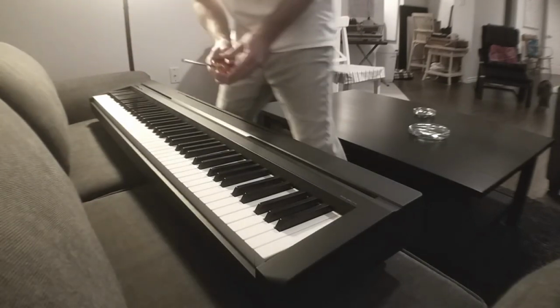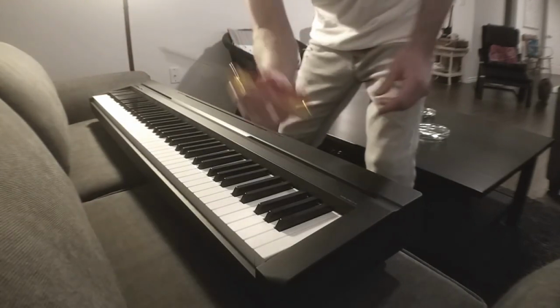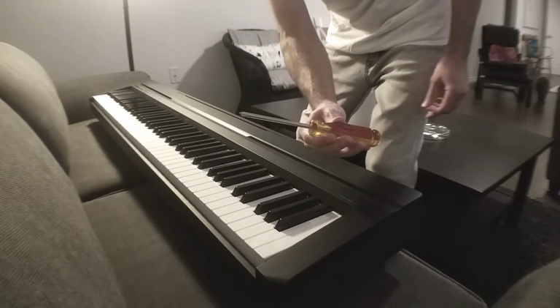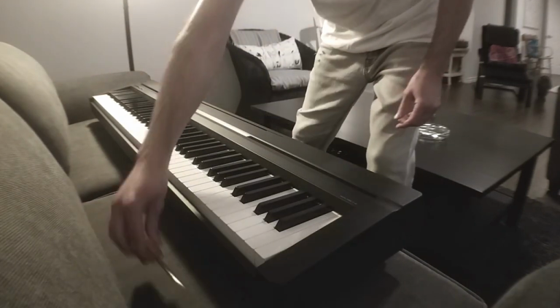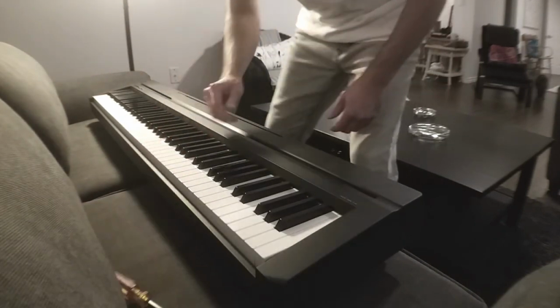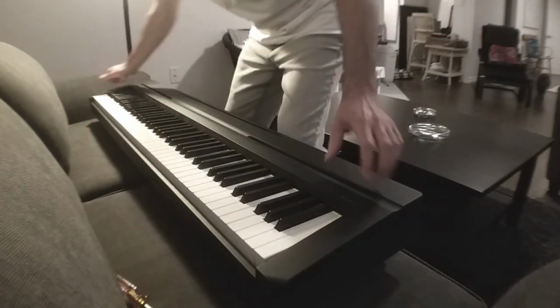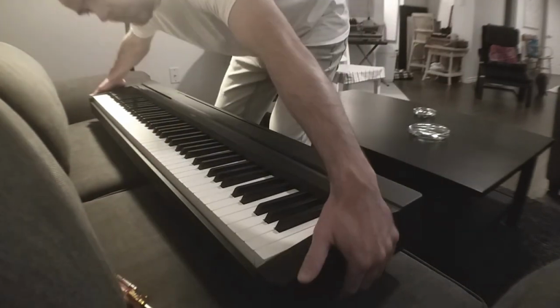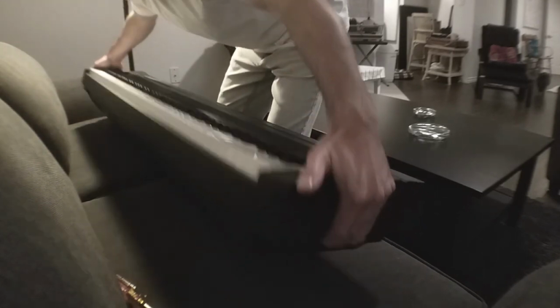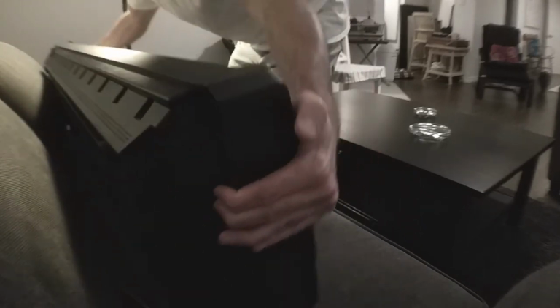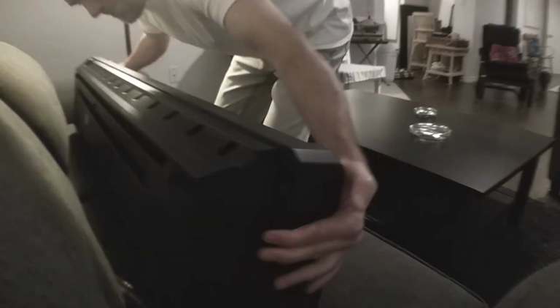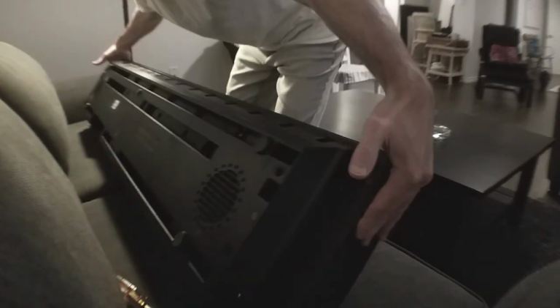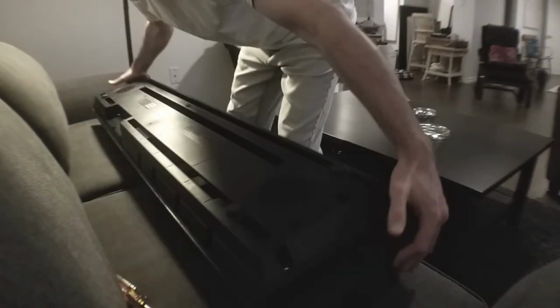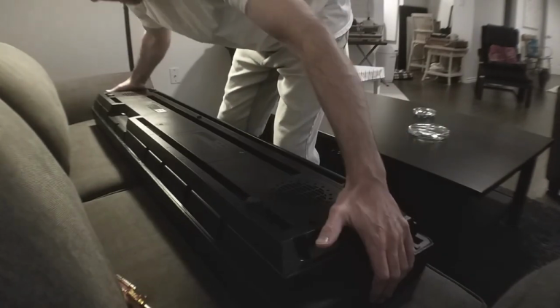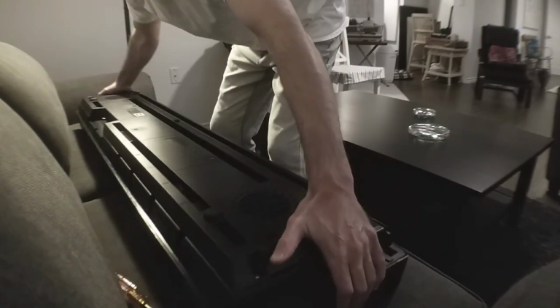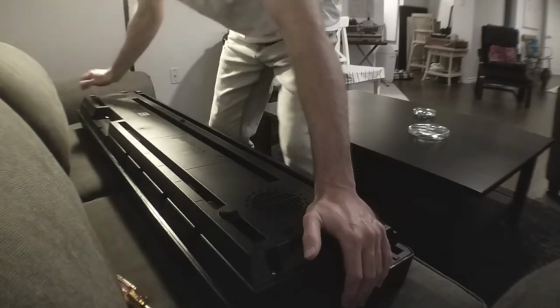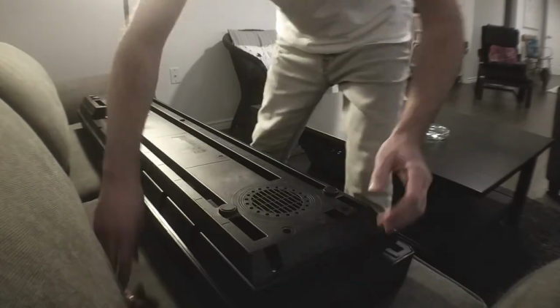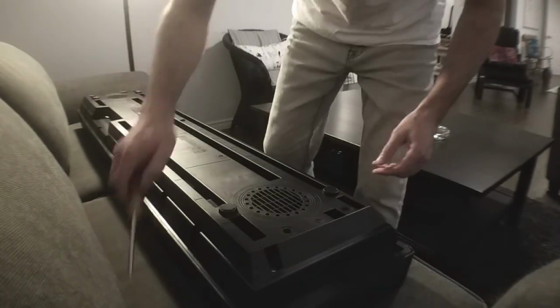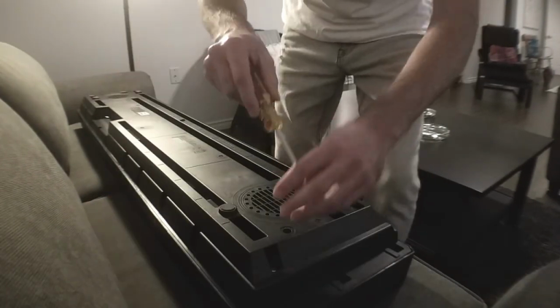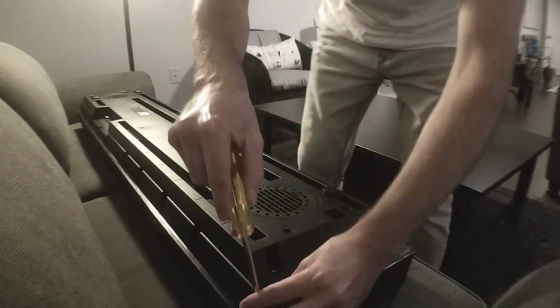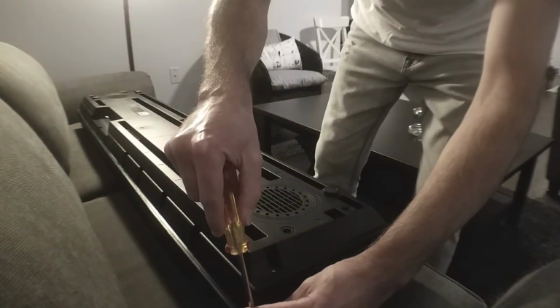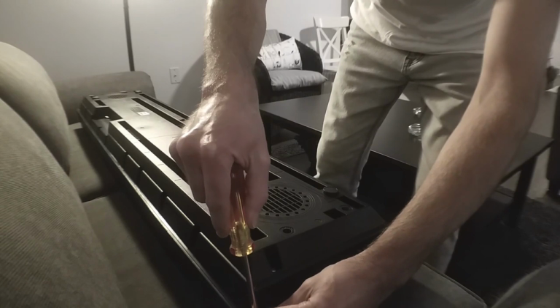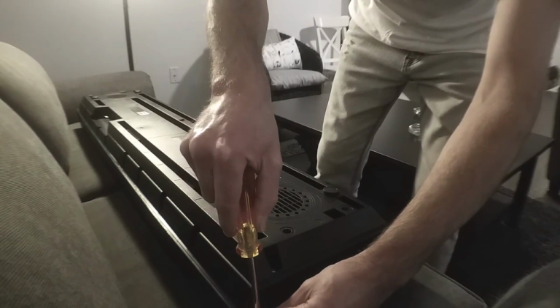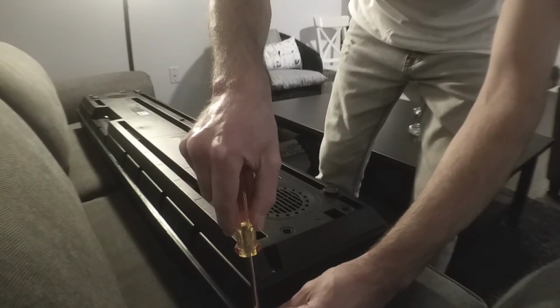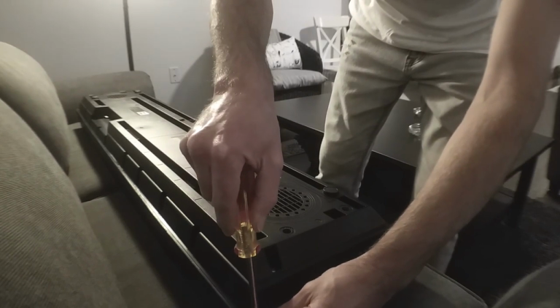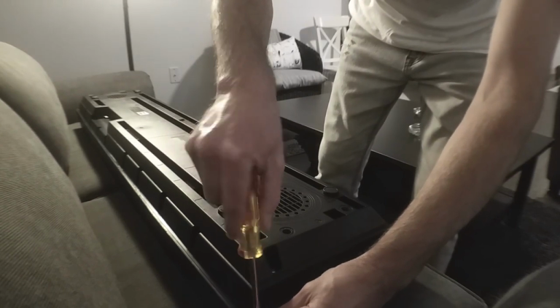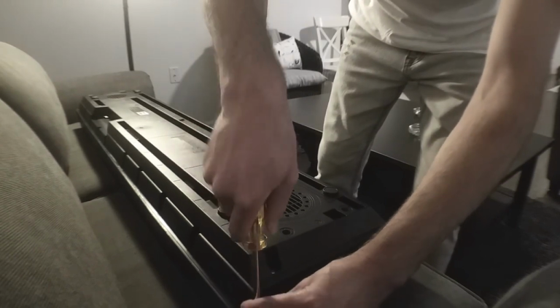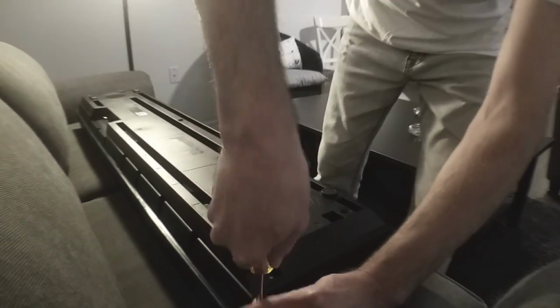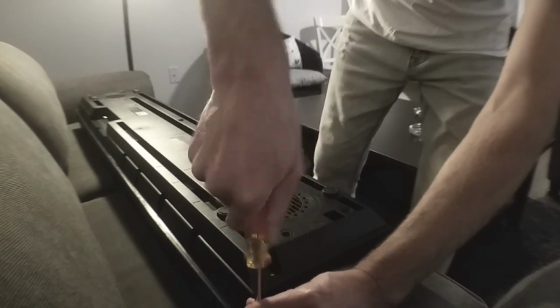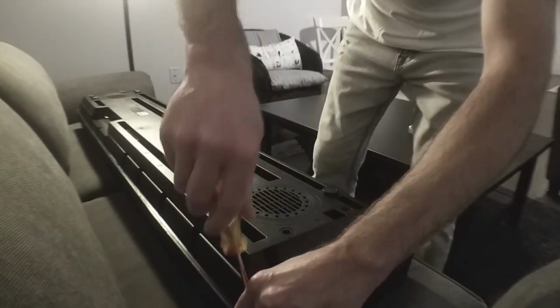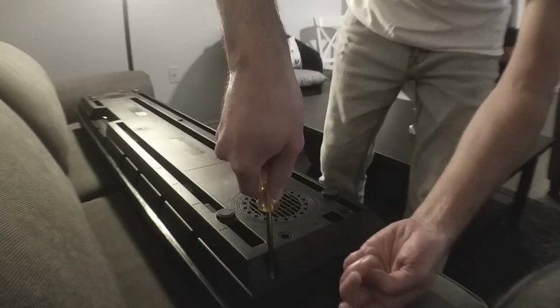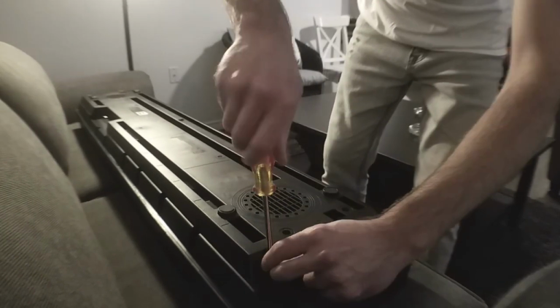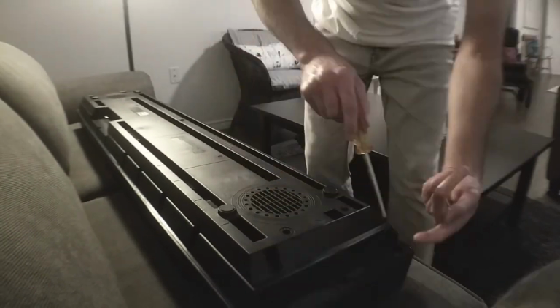To open the piano, all we need to do is unfasten all of the screws located on the bottom of the piano. I think there's around 47 screws, so you just need to take the time to unscrew them all.